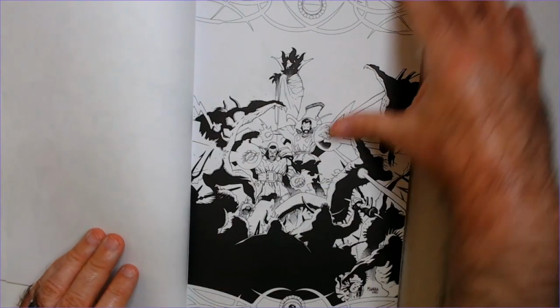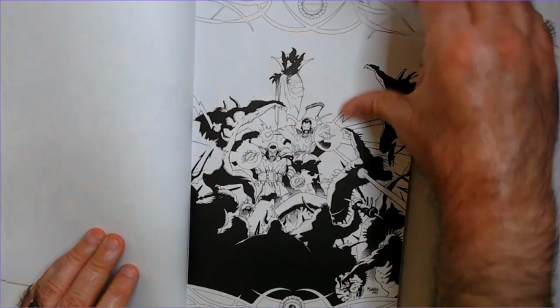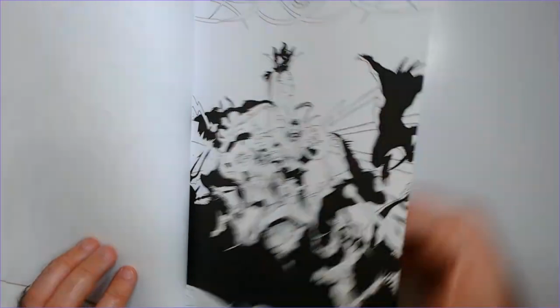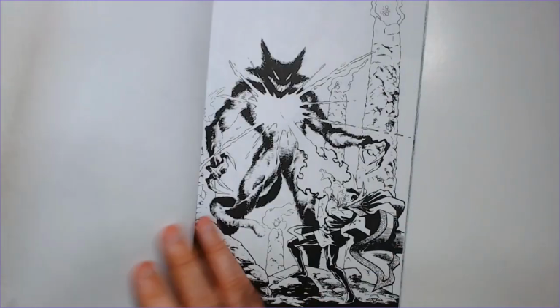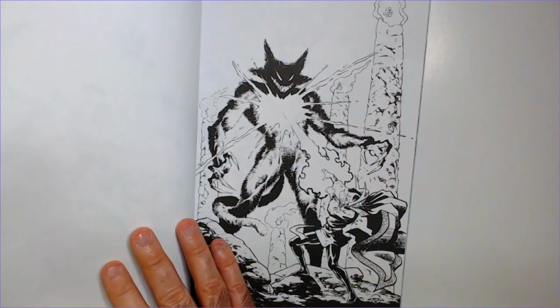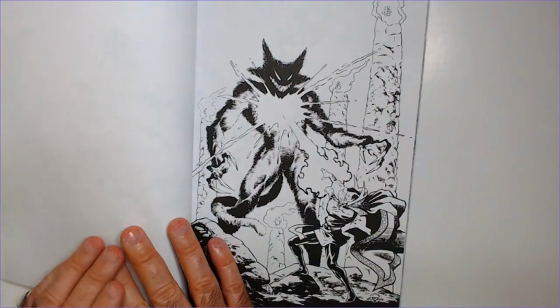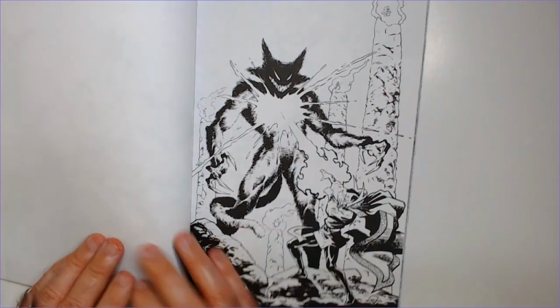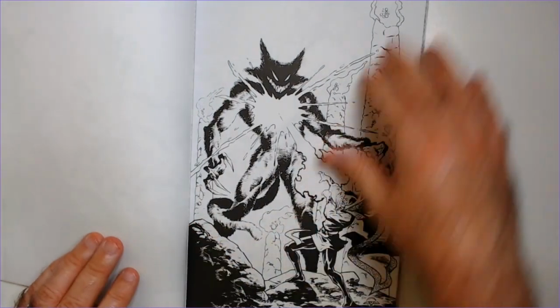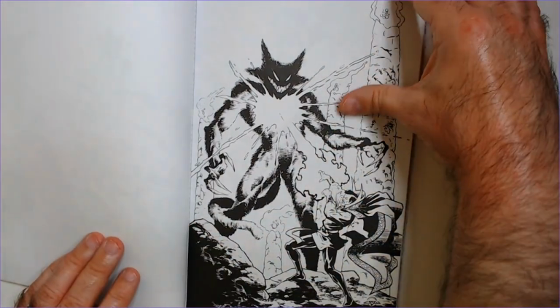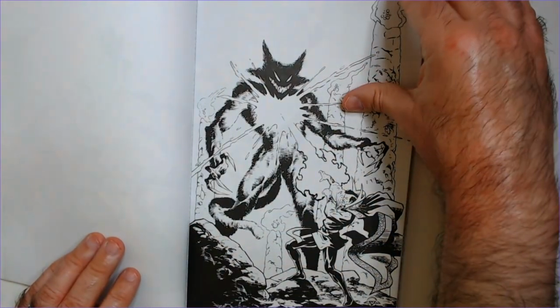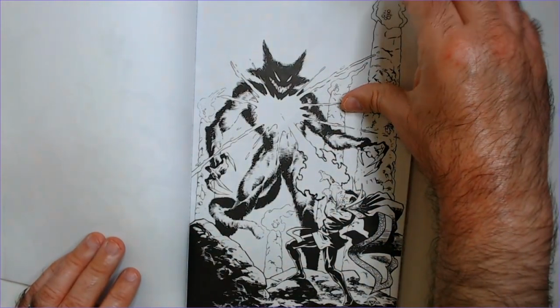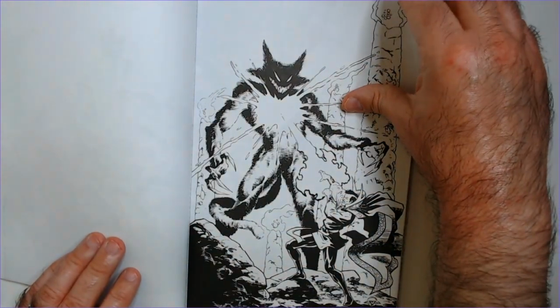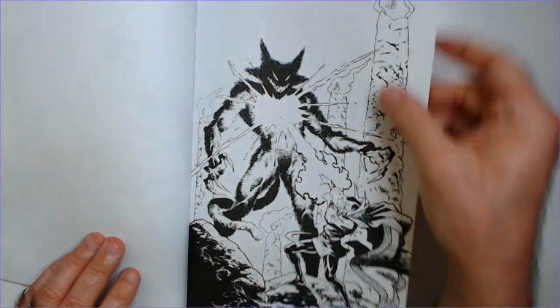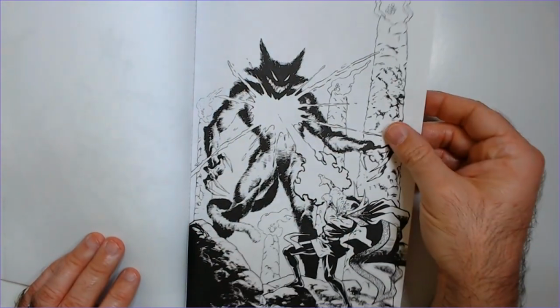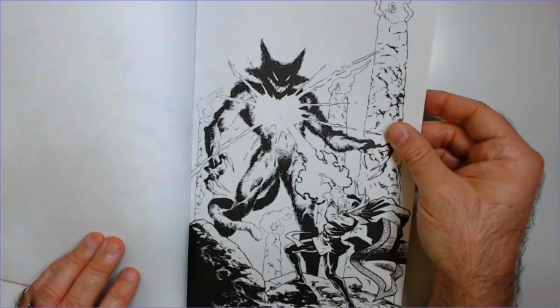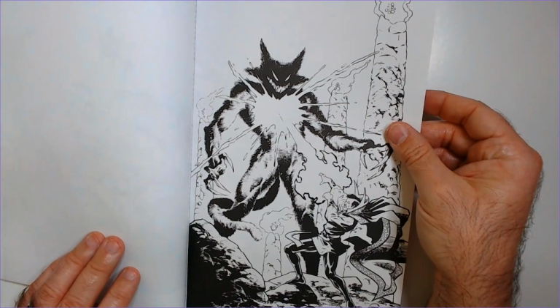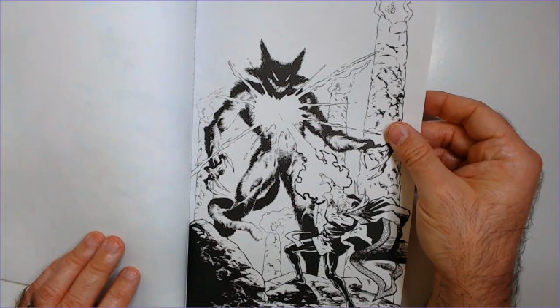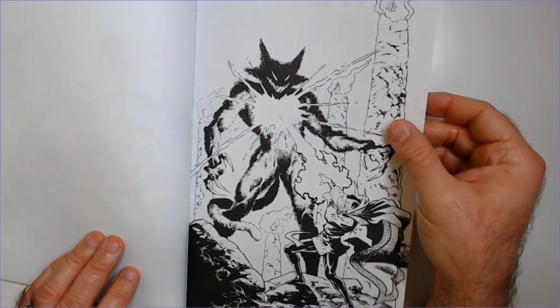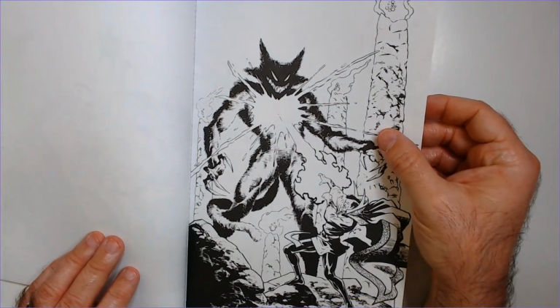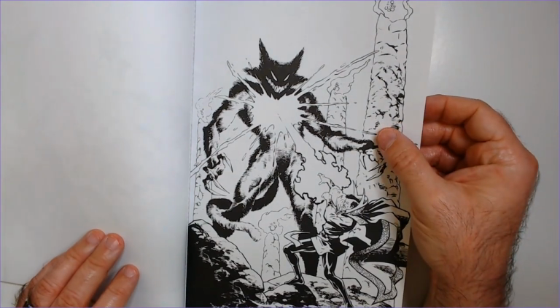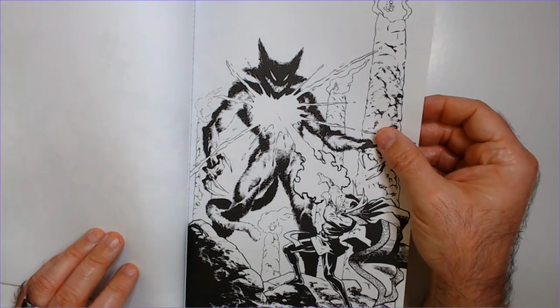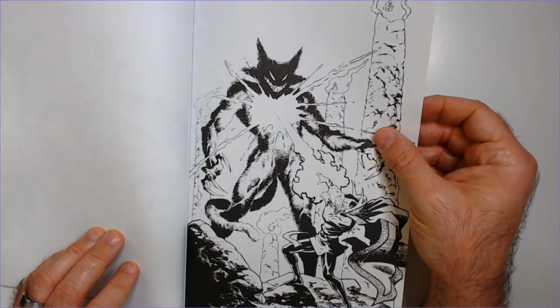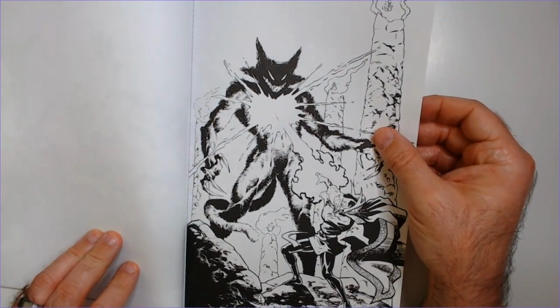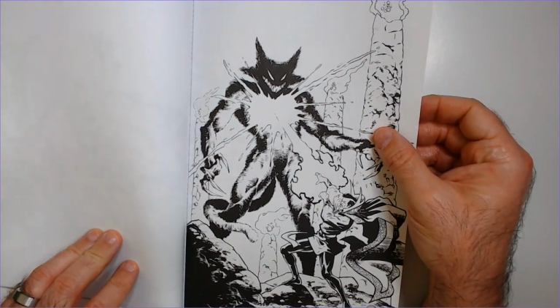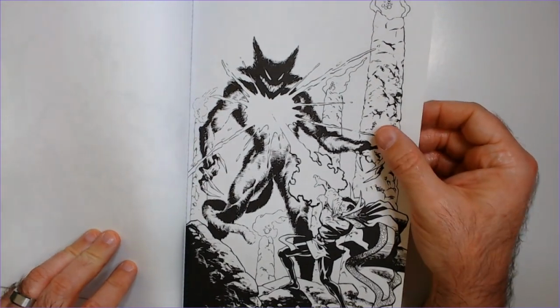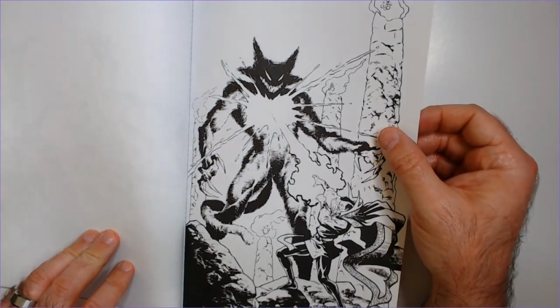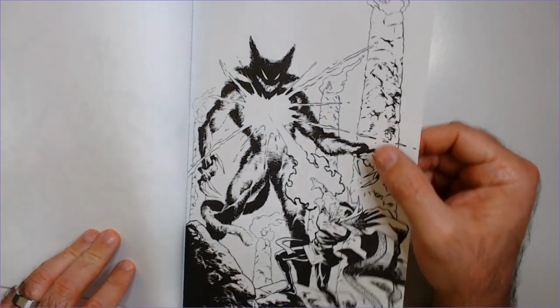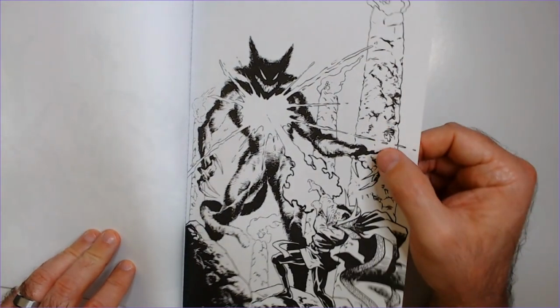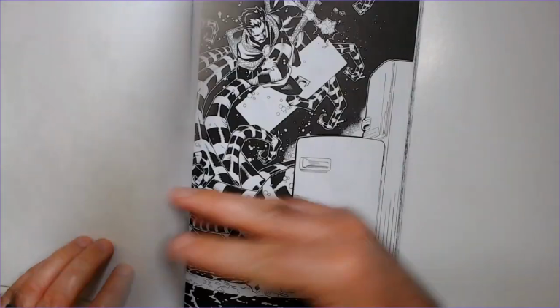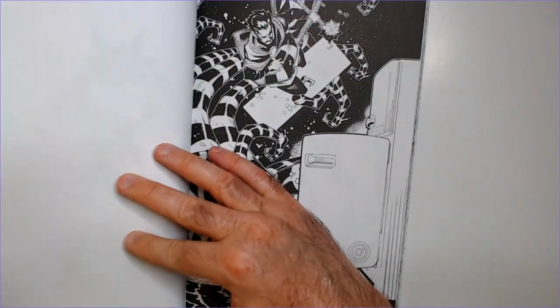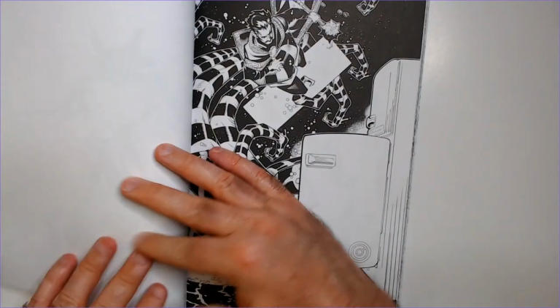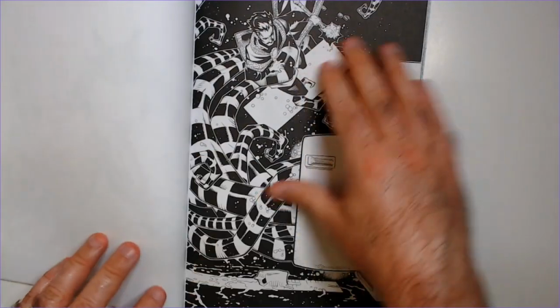For two bucks, definitely worth it. Not sure who that is — it kind of looks like it might be from the Defenders era.